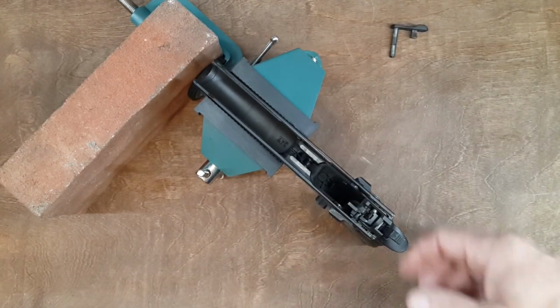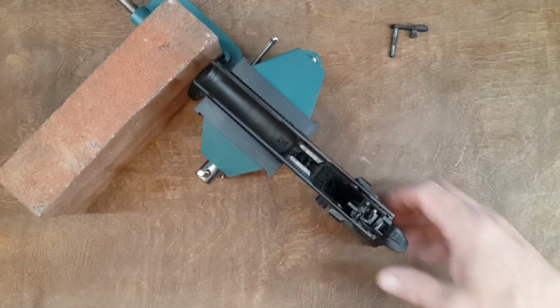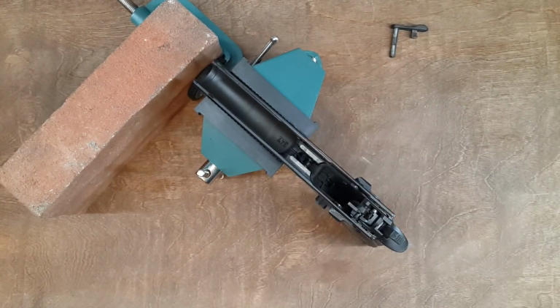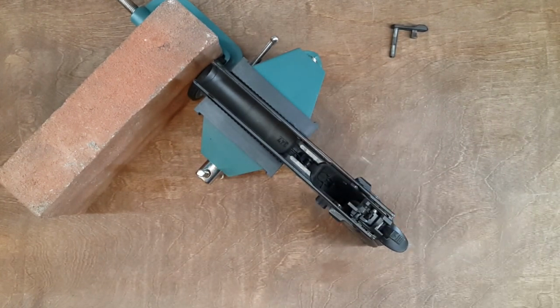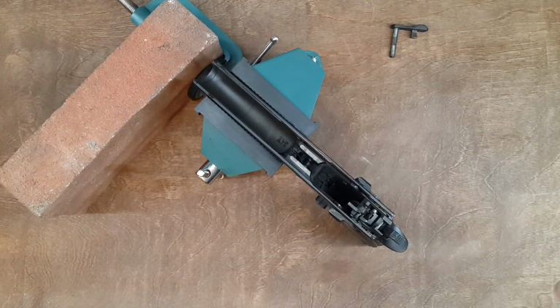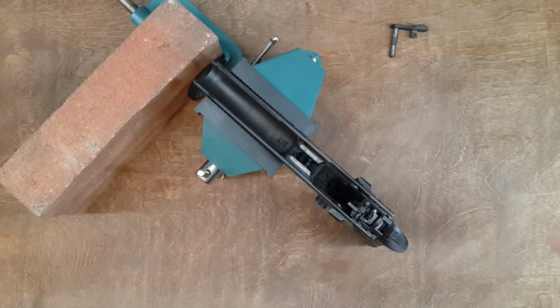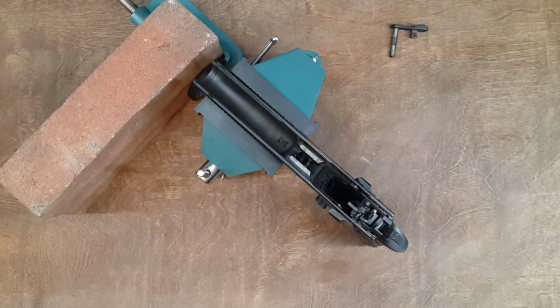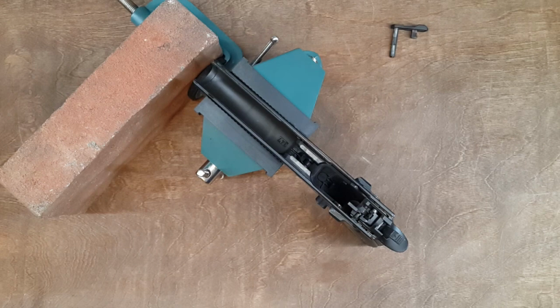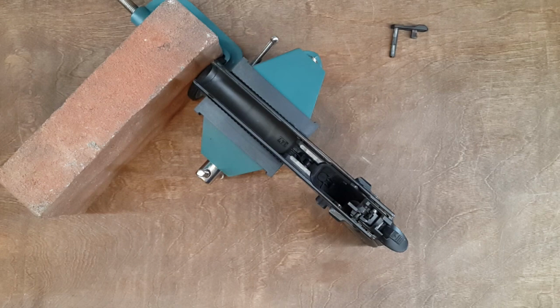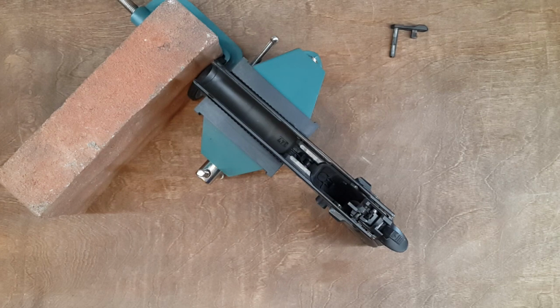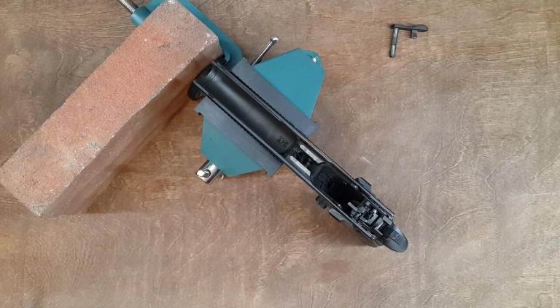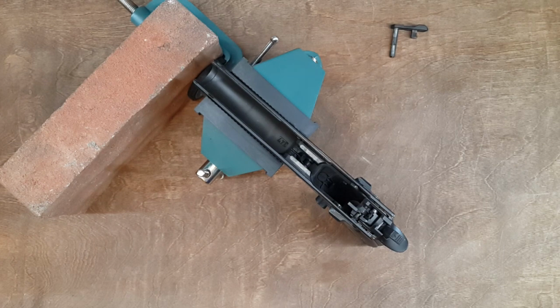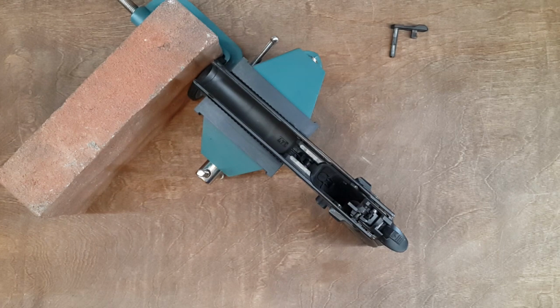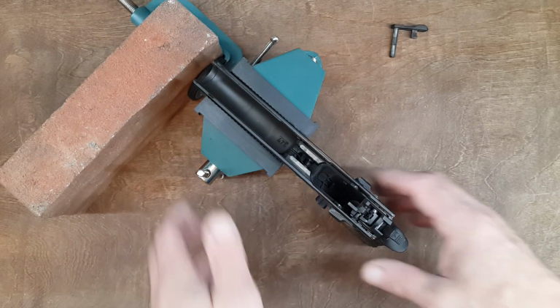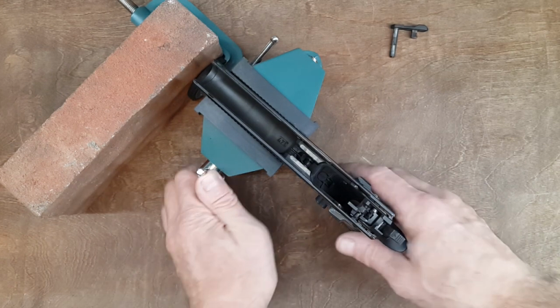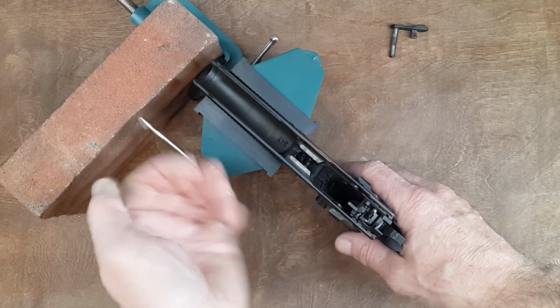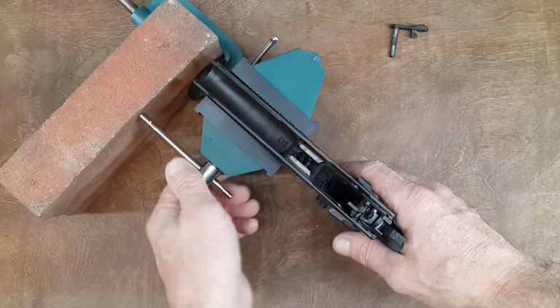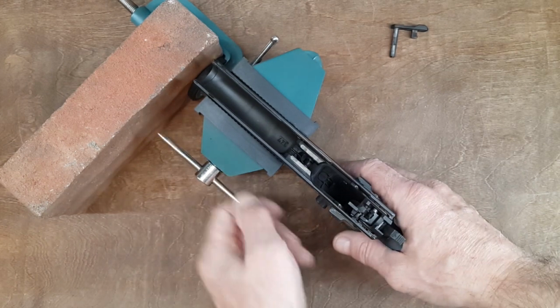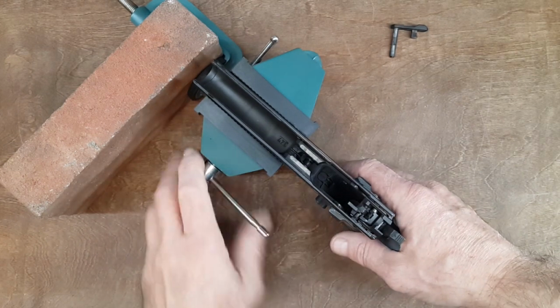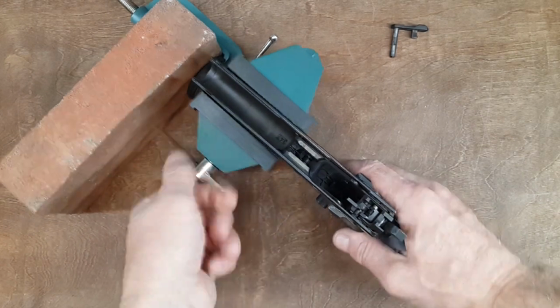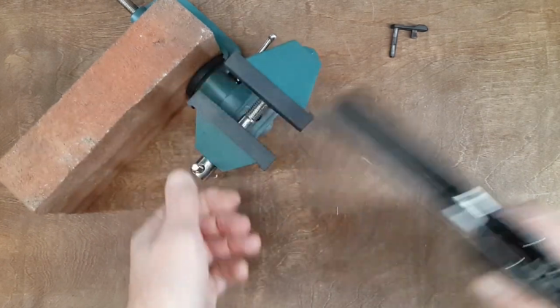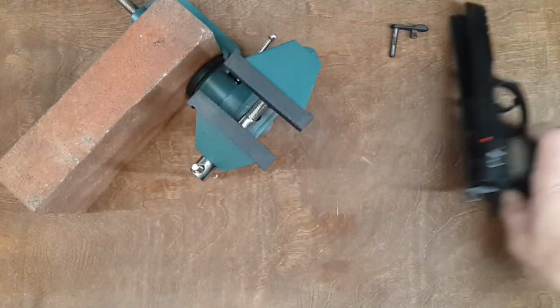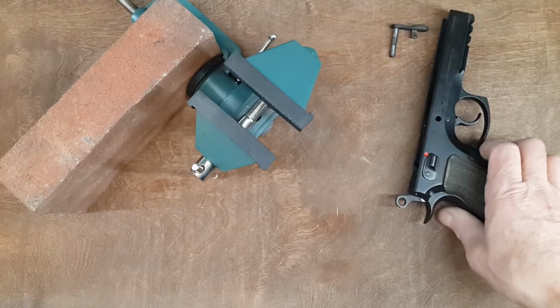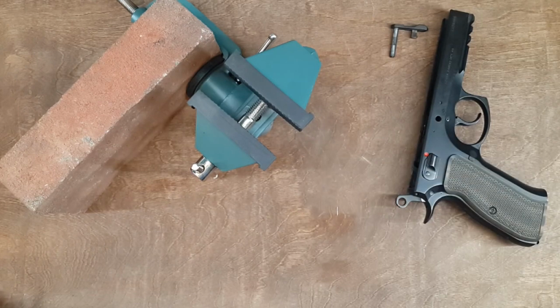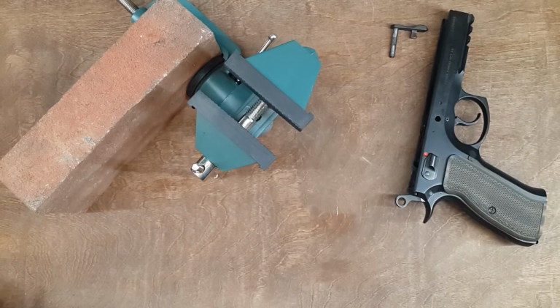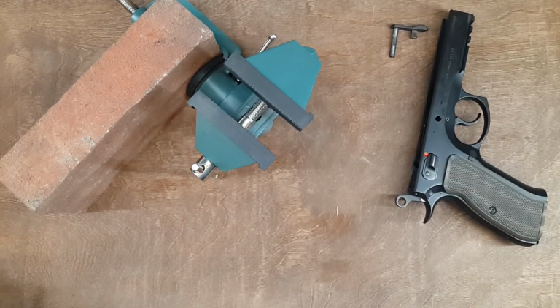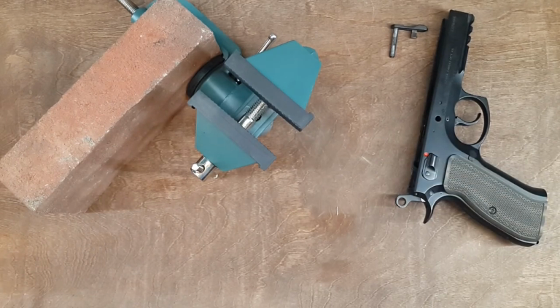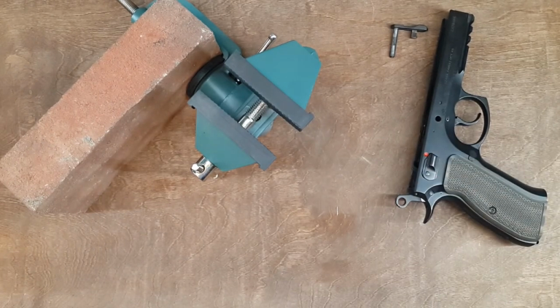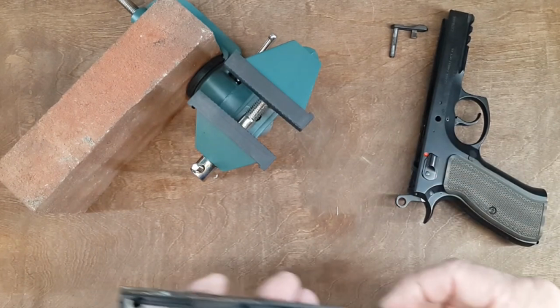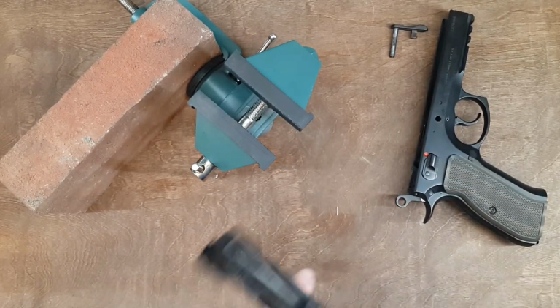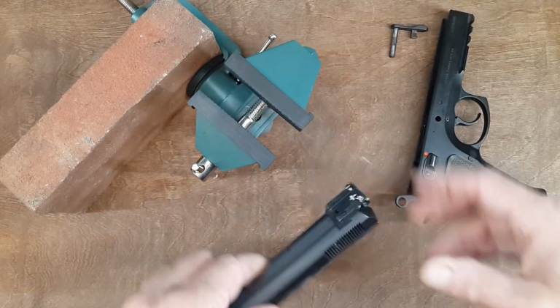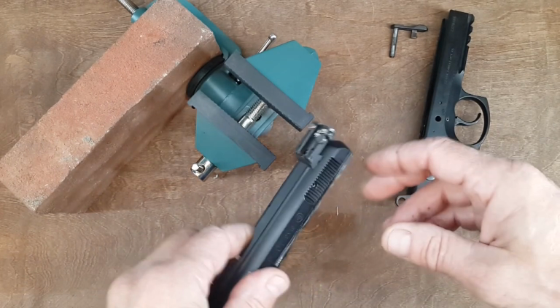Nothing complicated. I suspect you can use it for many other items because if you work on your gun, you probably work on many other things around the house.